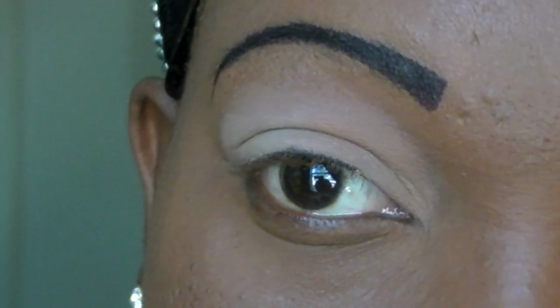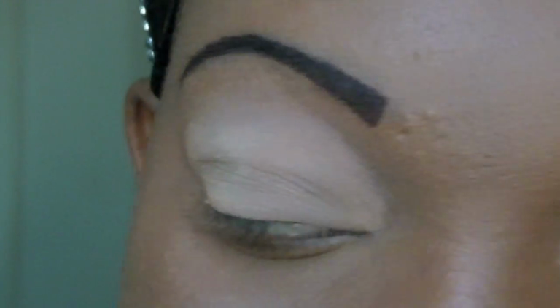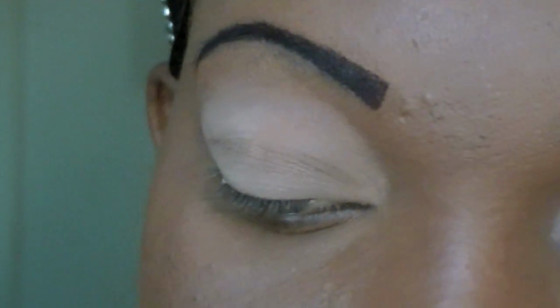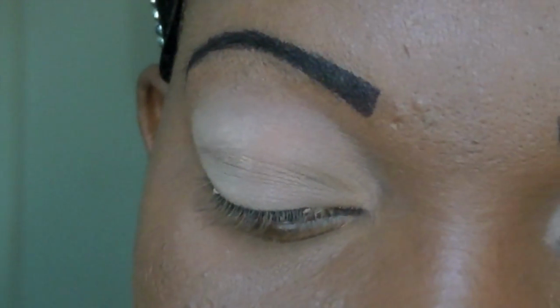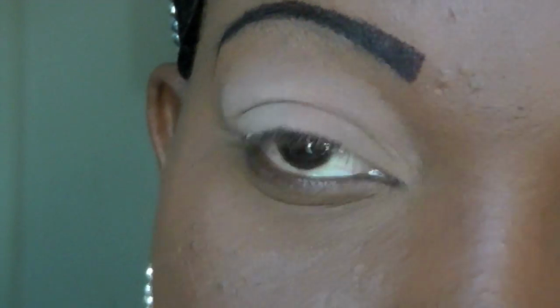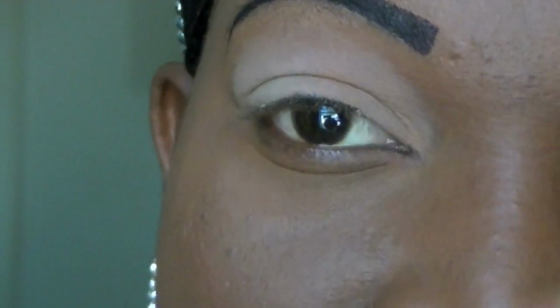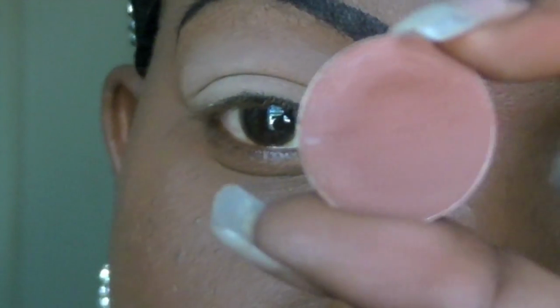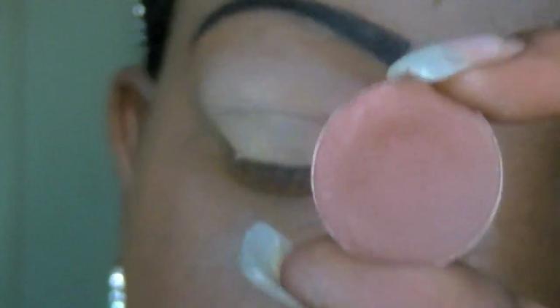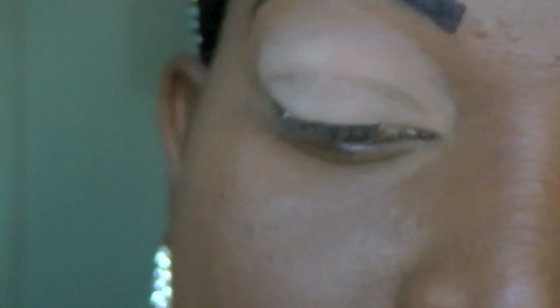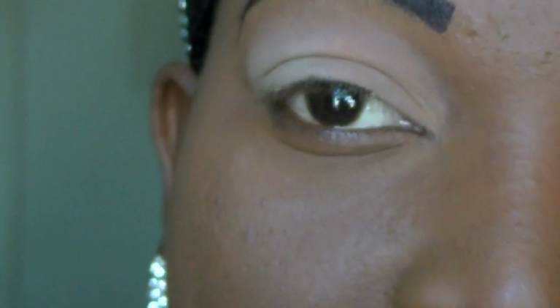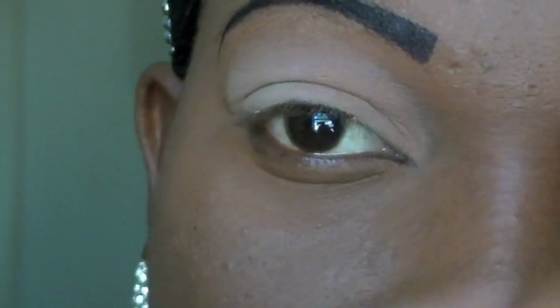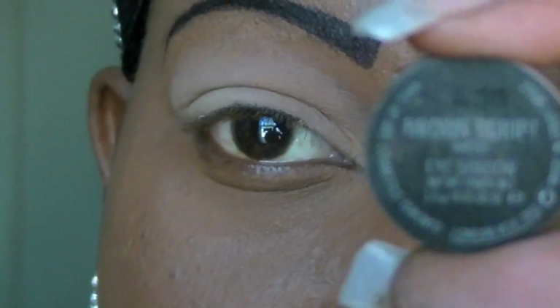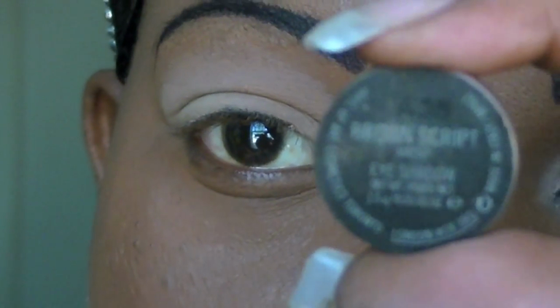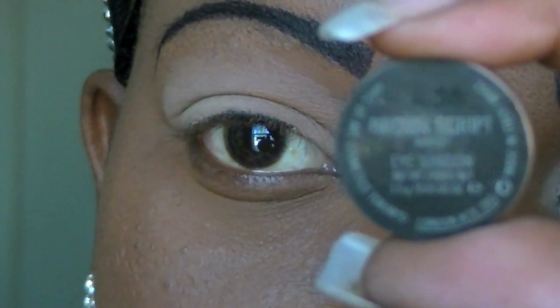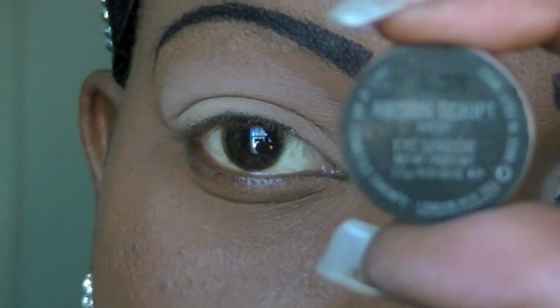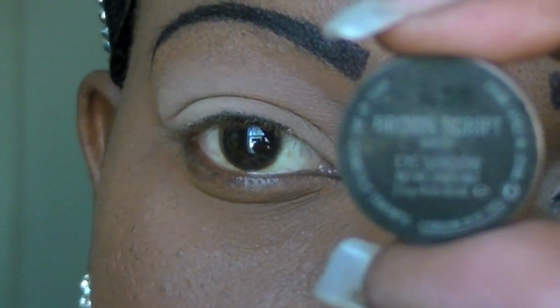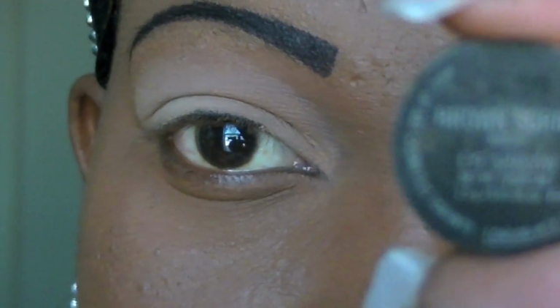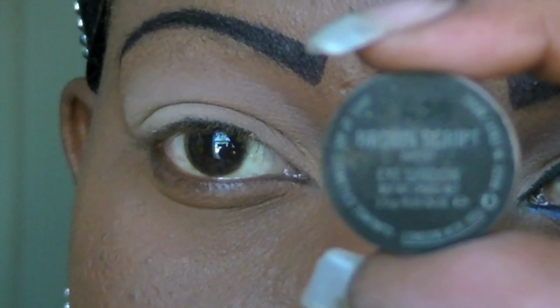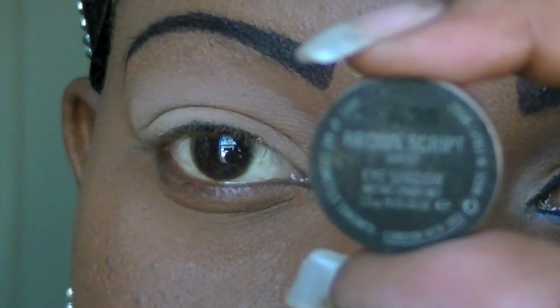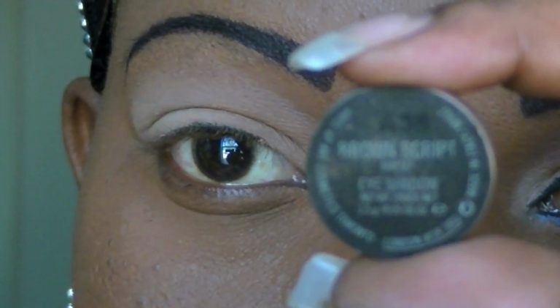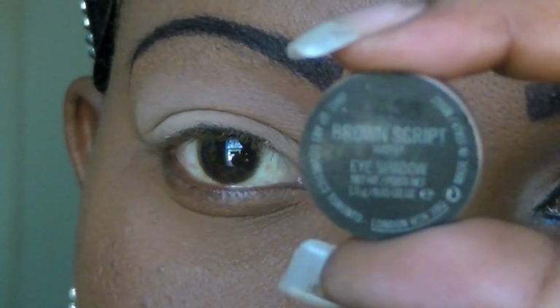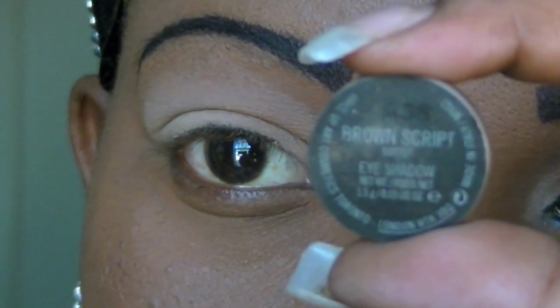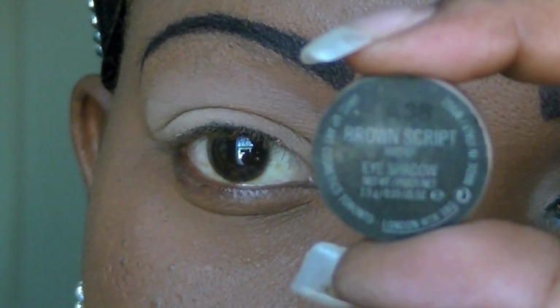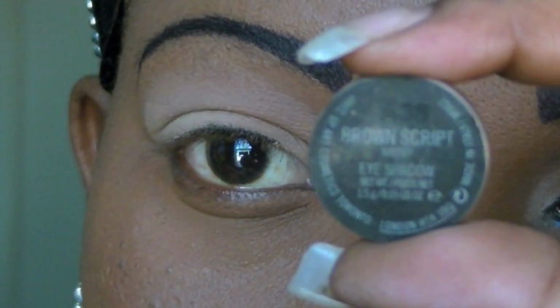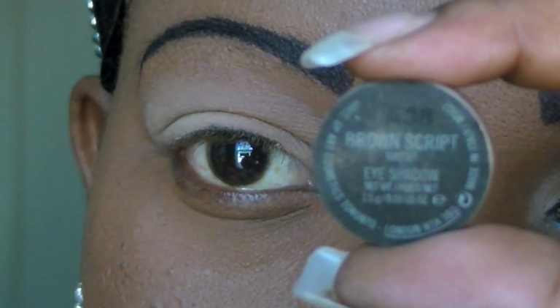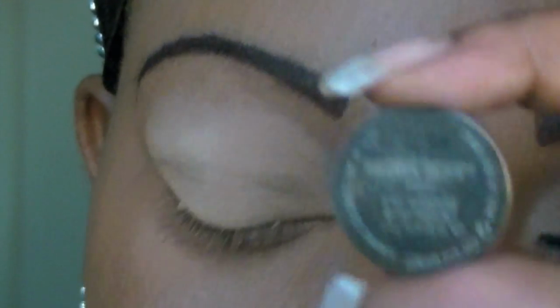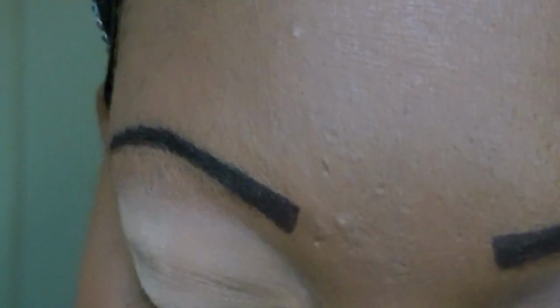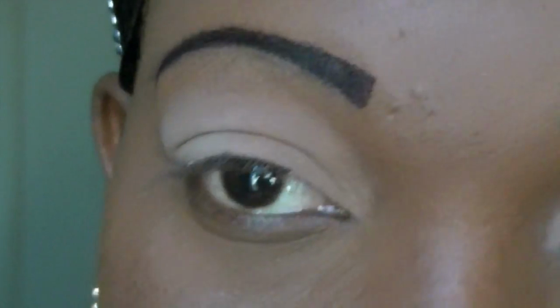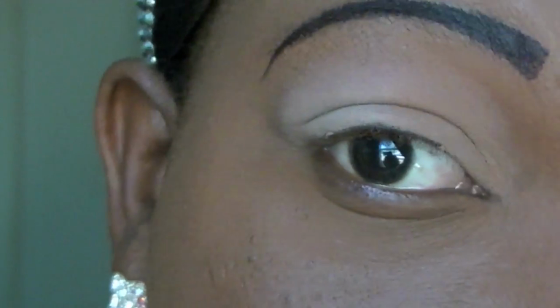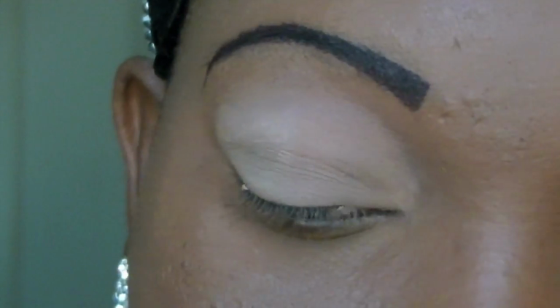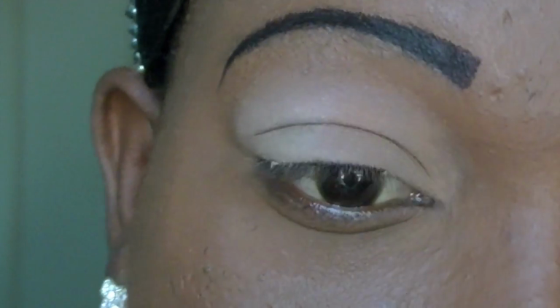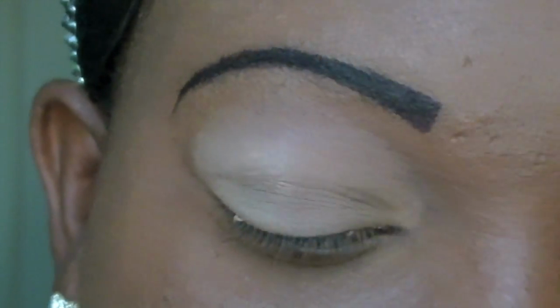Now I'm going to take my MAC eyeshadow in Brown Scrub and place that on the middle eyelid.